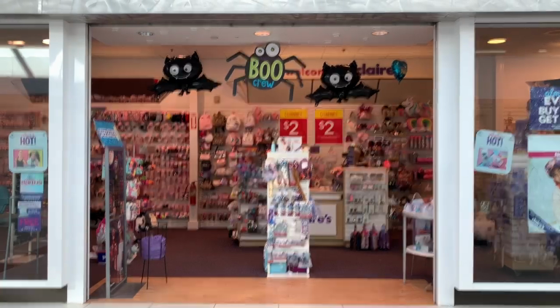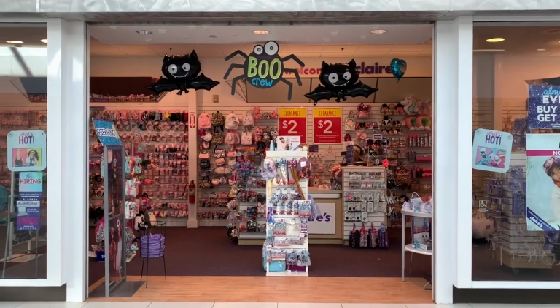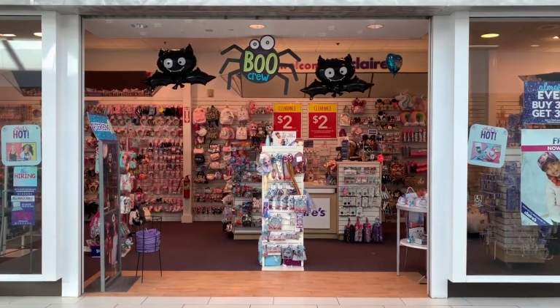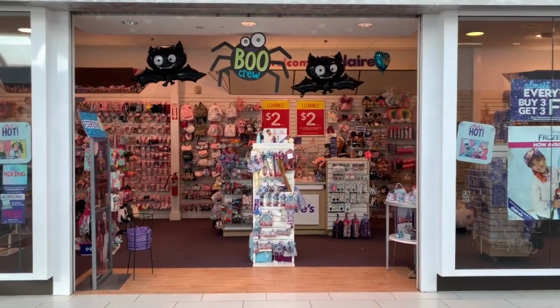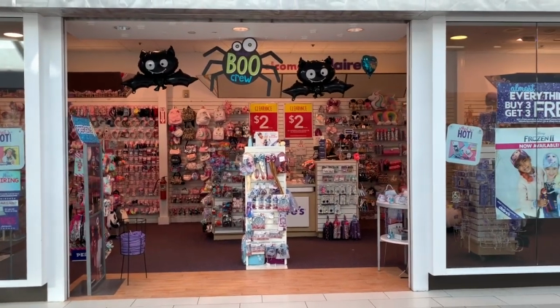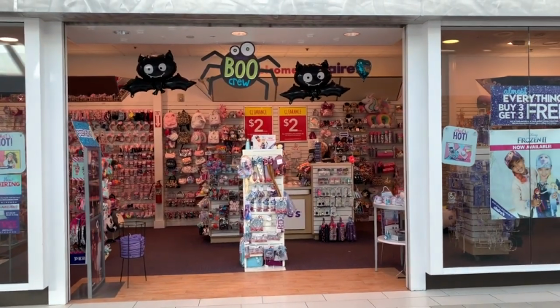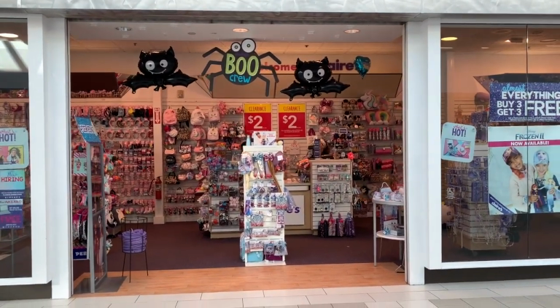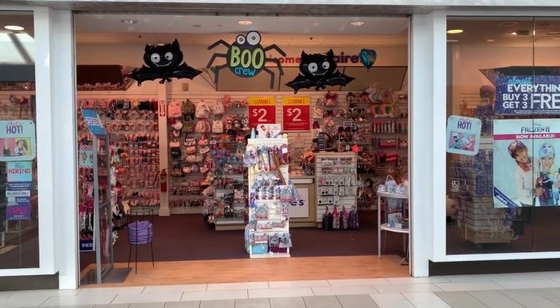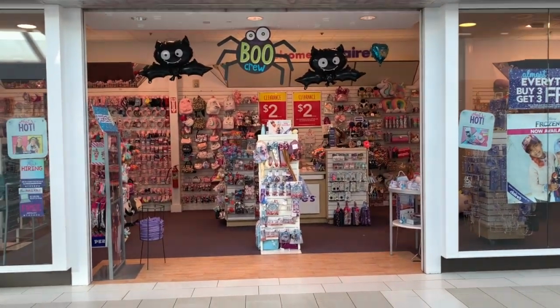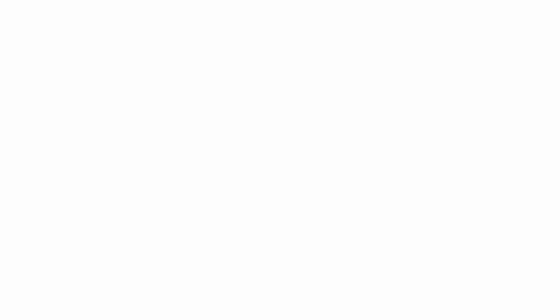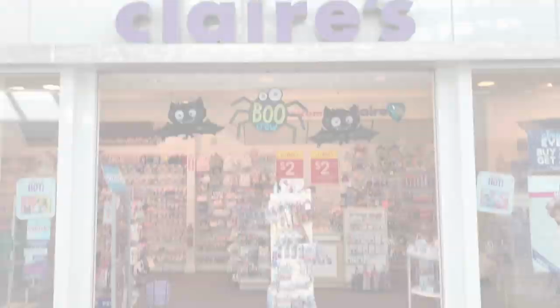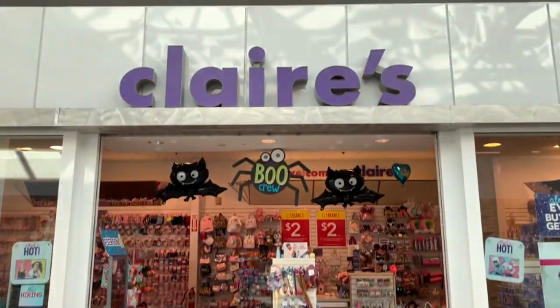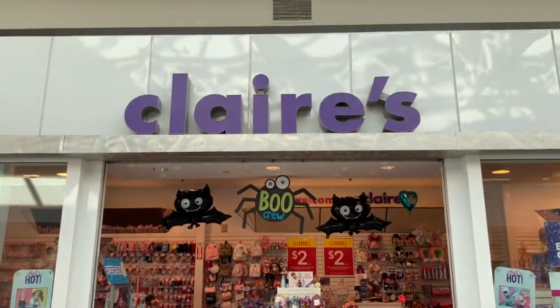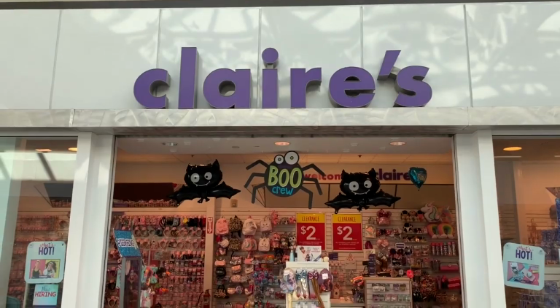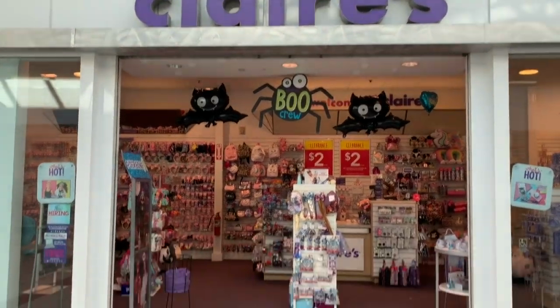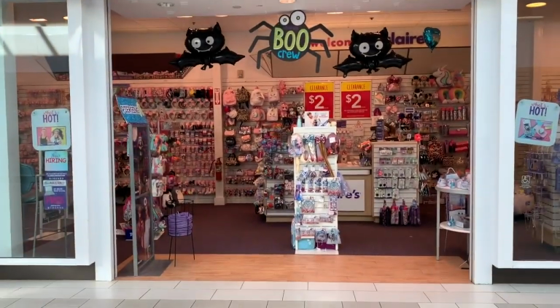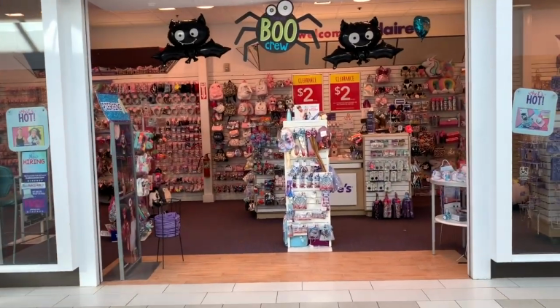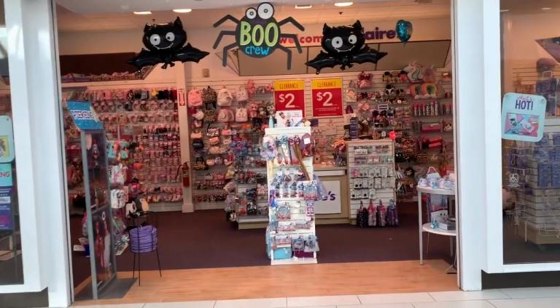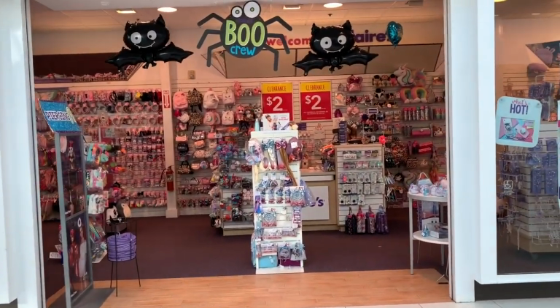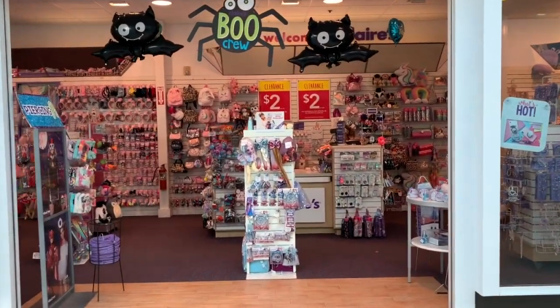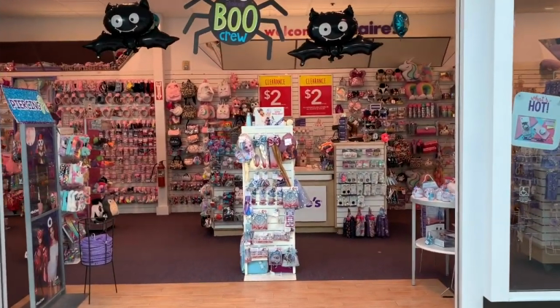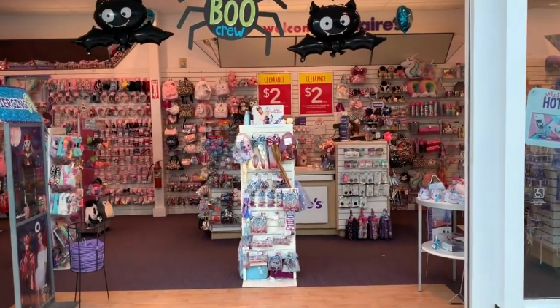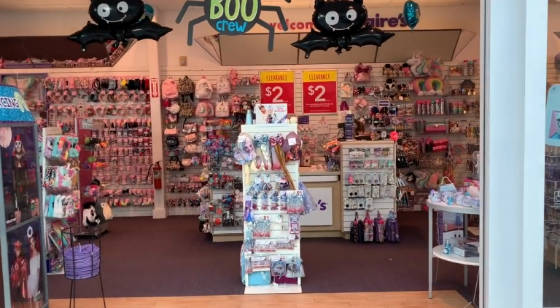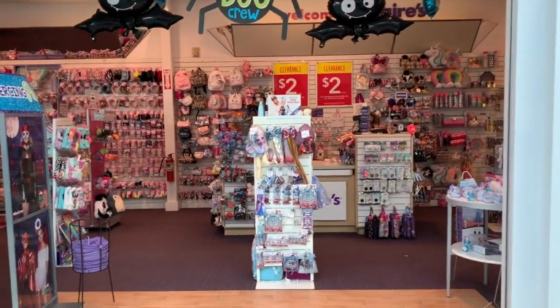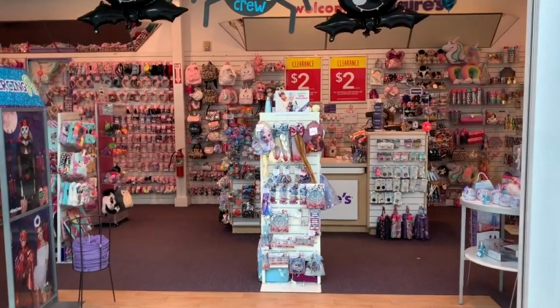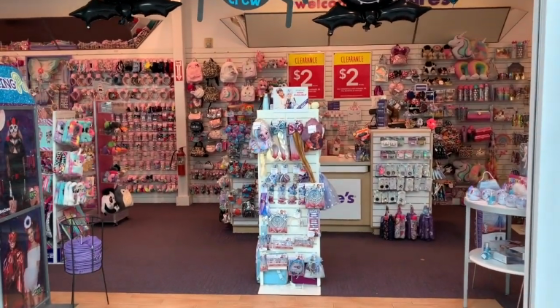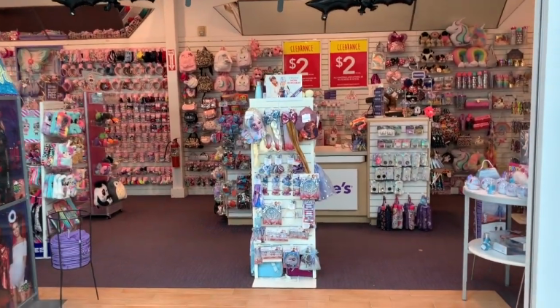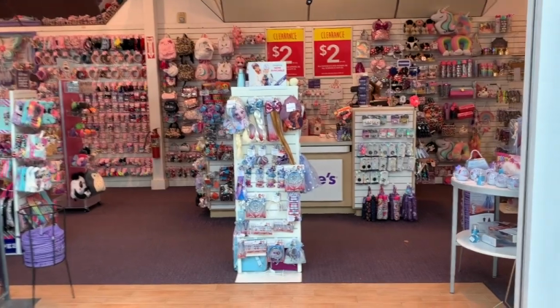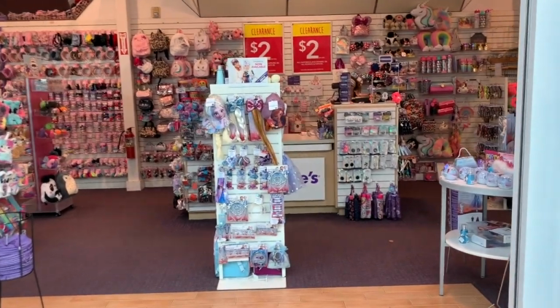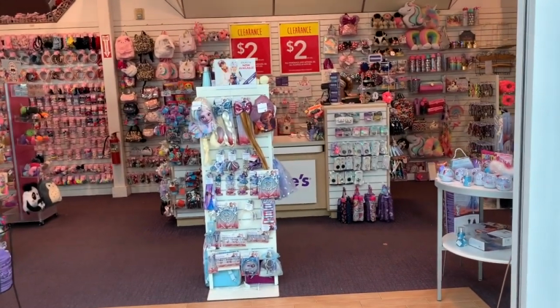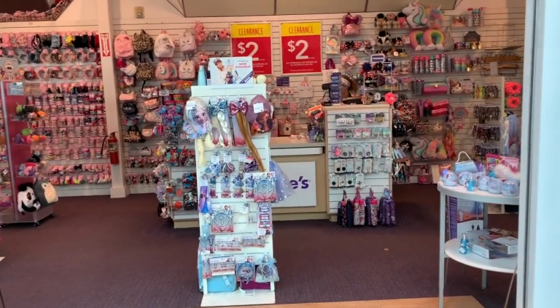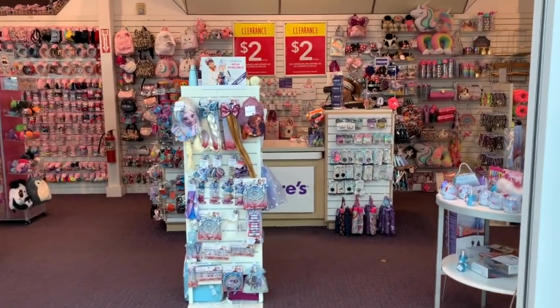What's up YouTube? Mimi here coming at you from my channel Bunny Broody Gator. You guys I'm back at Claire's and guess what — the two dollar clearance is still going on all week long.